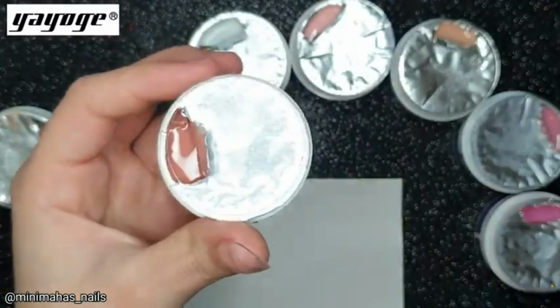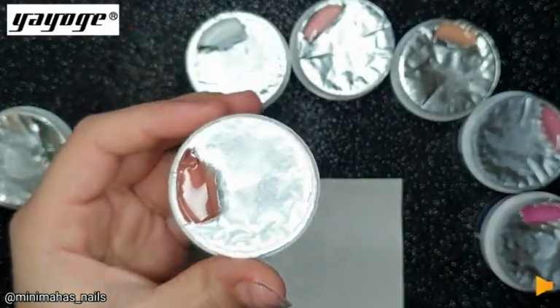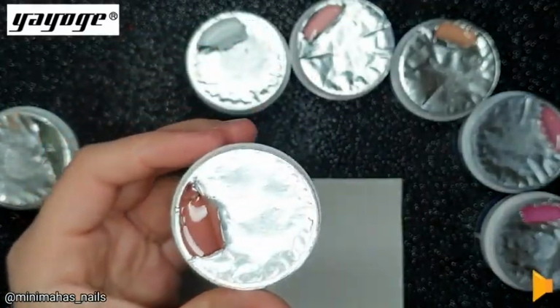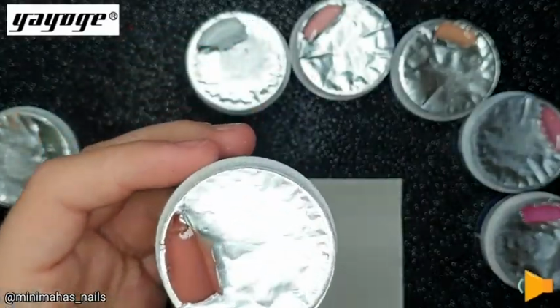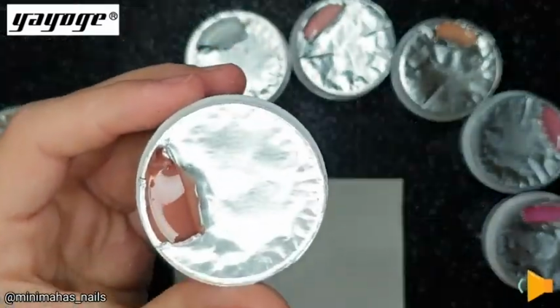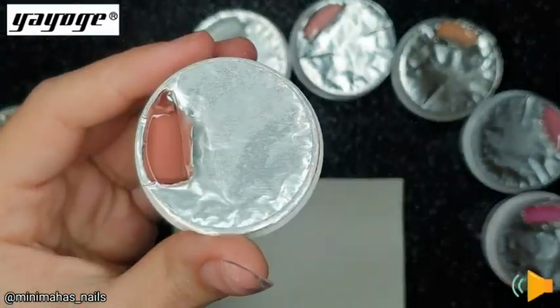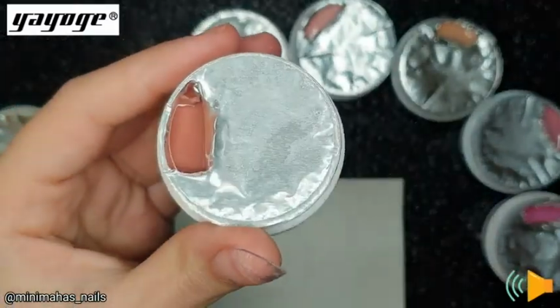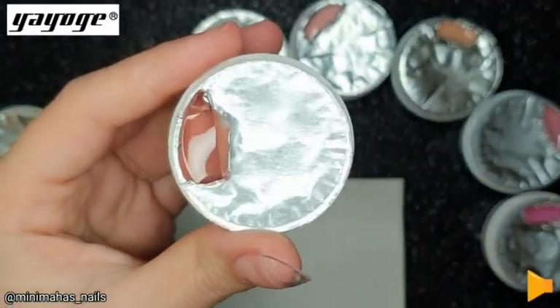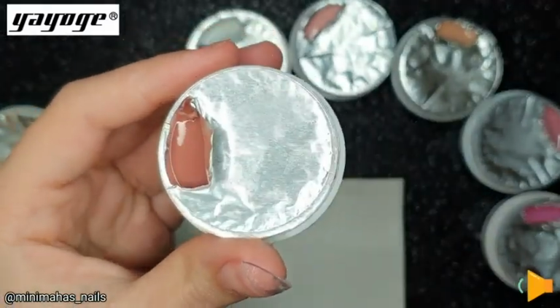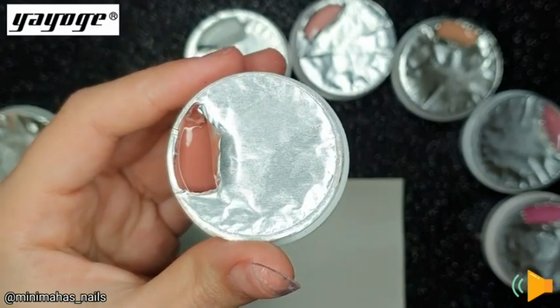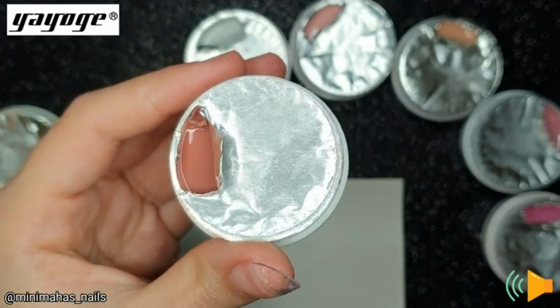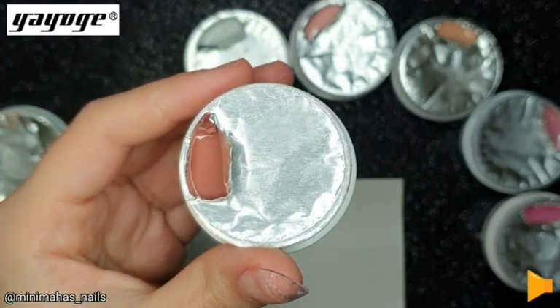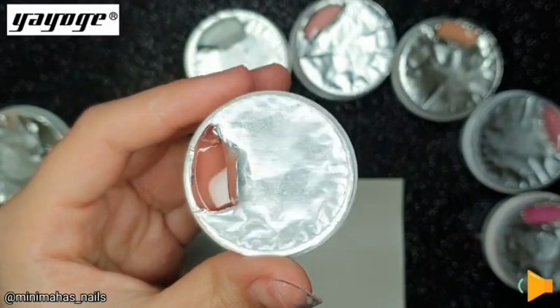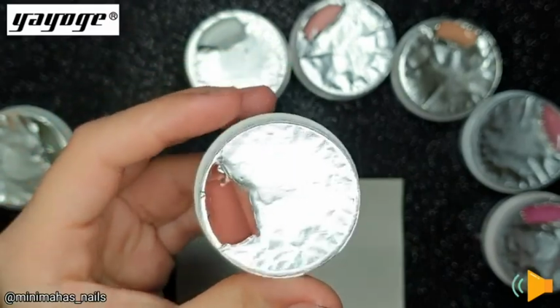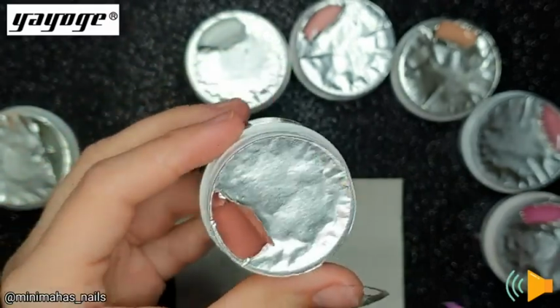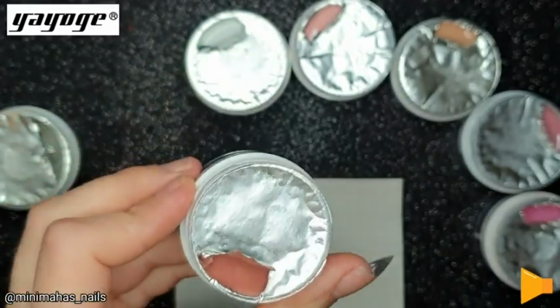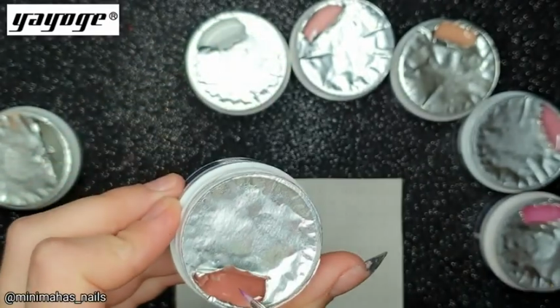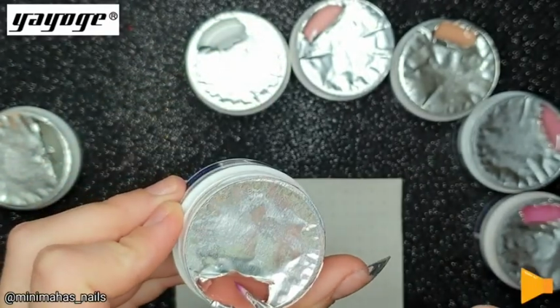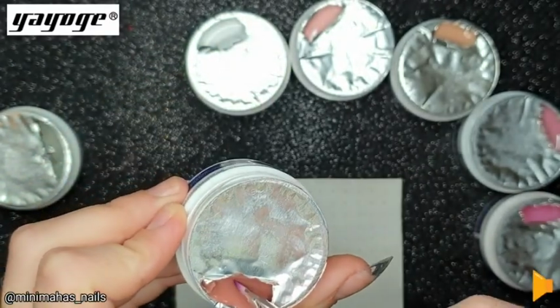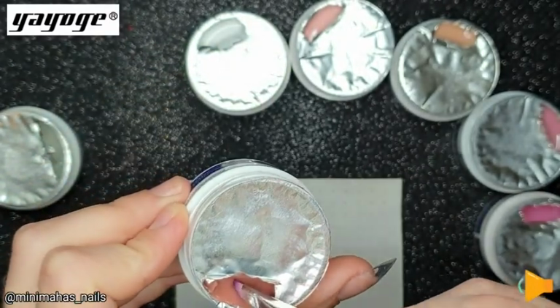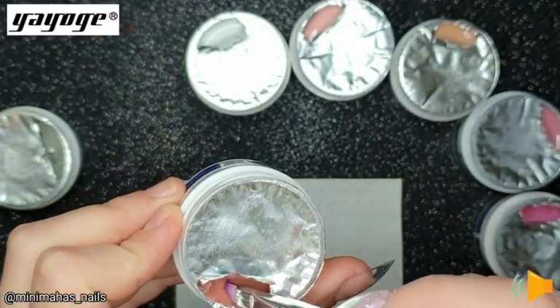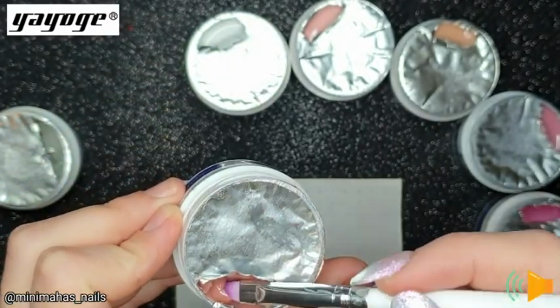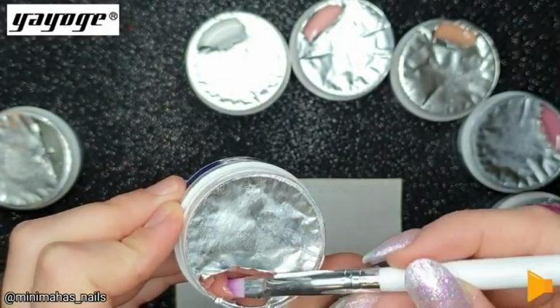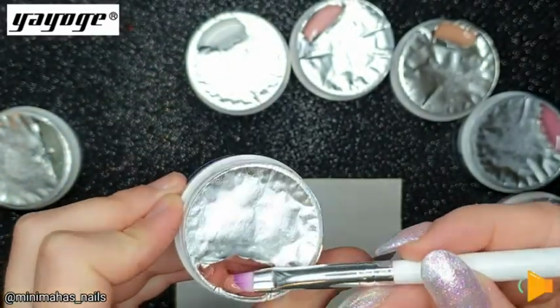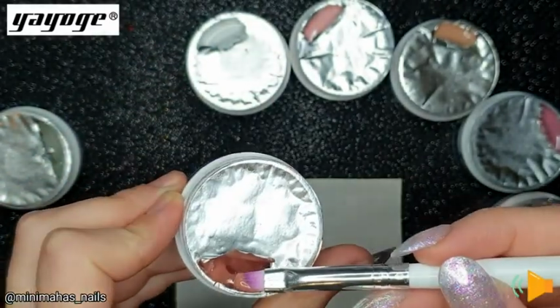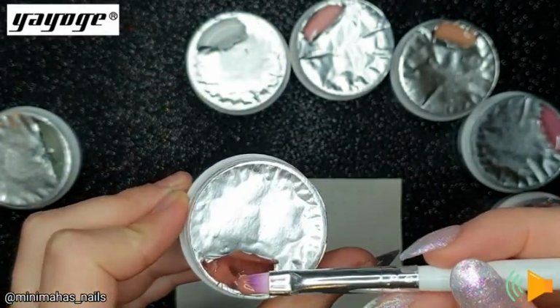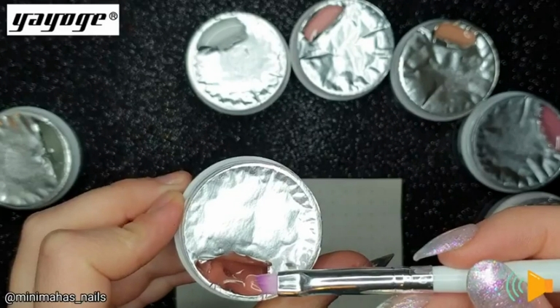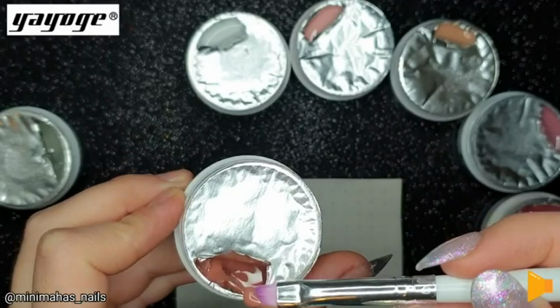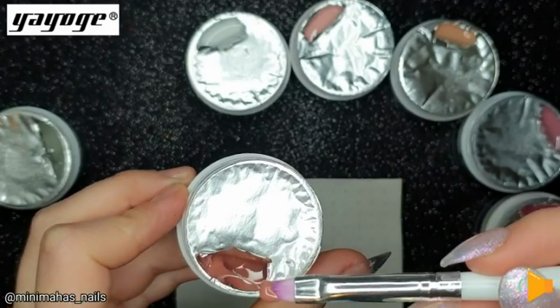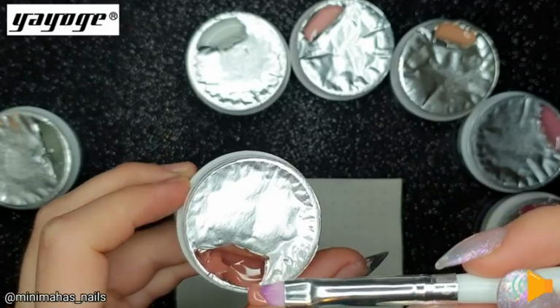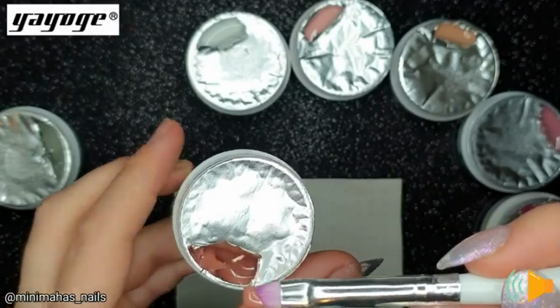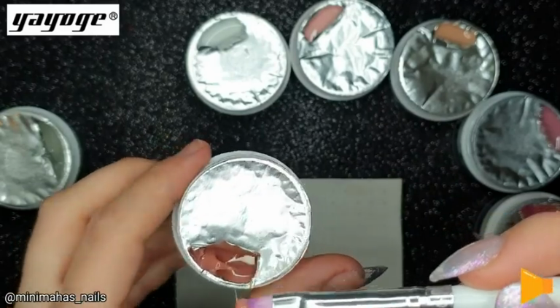The next shade is light pink. This is a really beautiful coral type of pink. It's very lovely and one of my favourite shades that came with the kit.